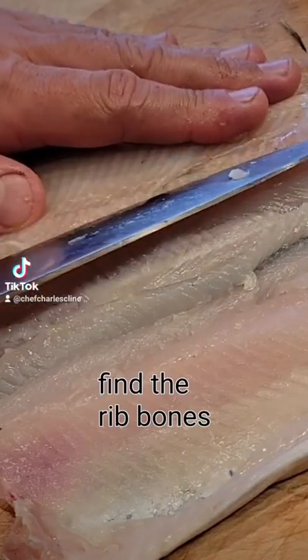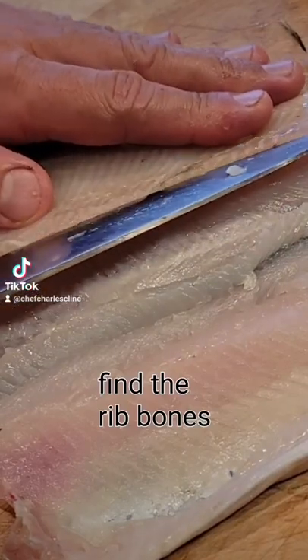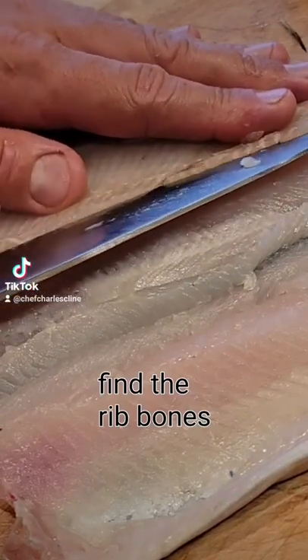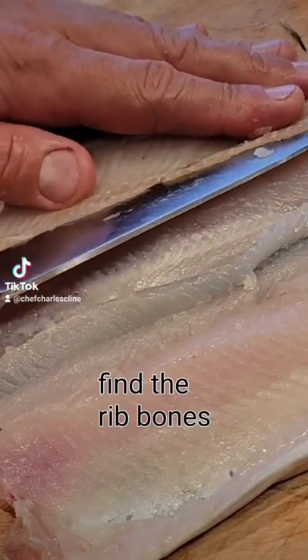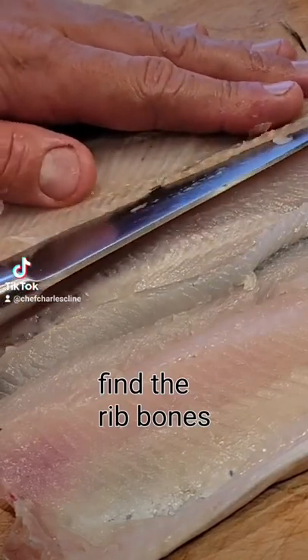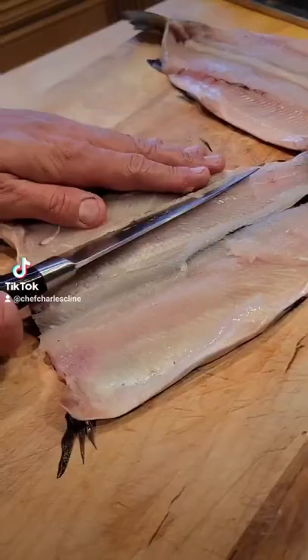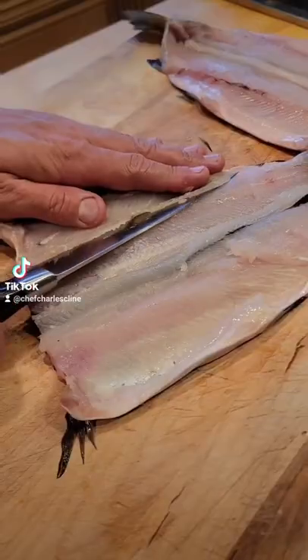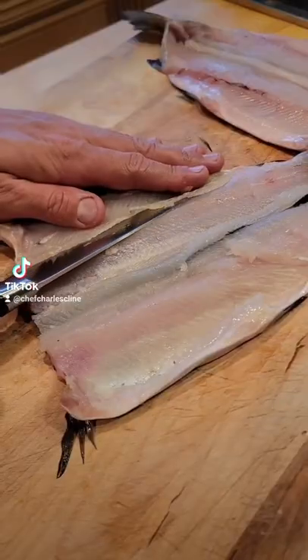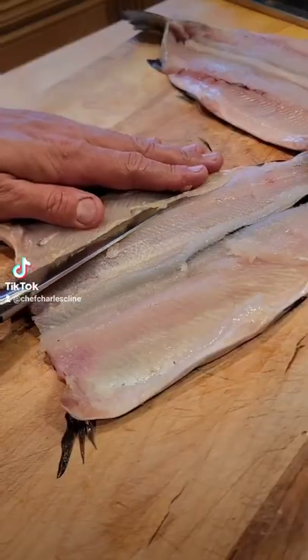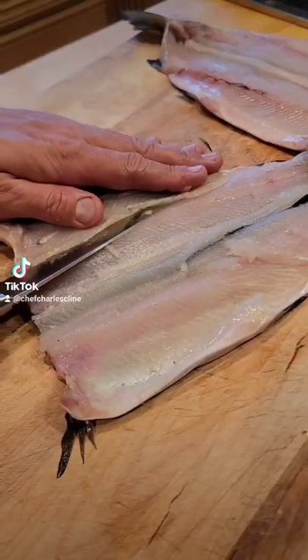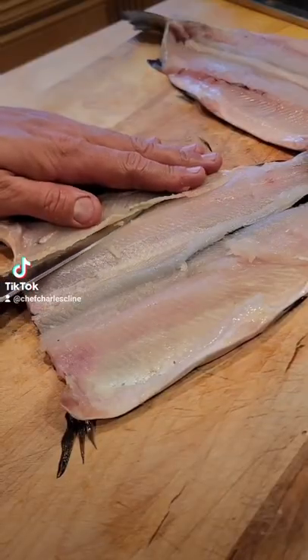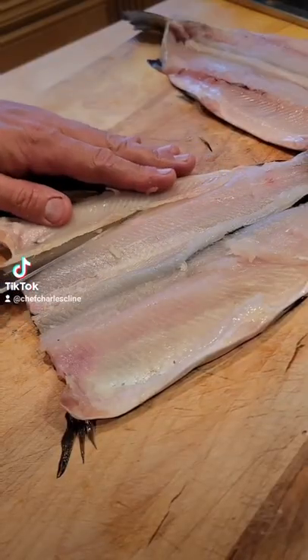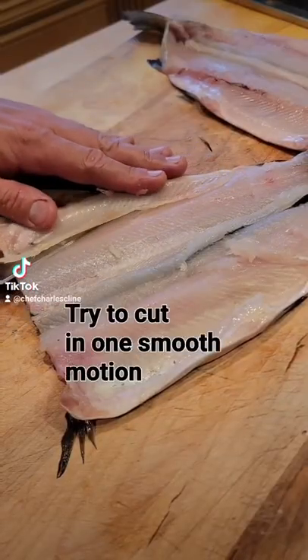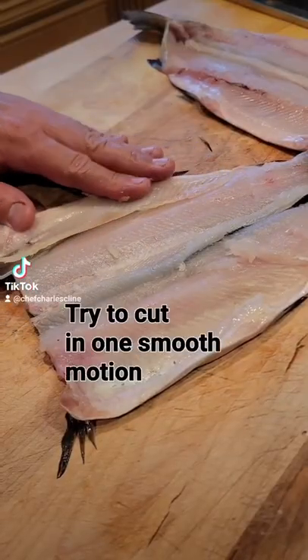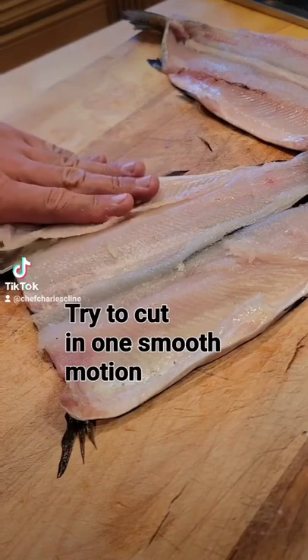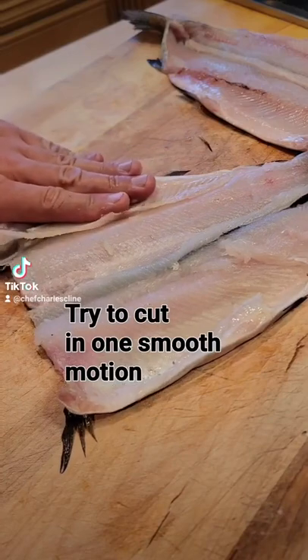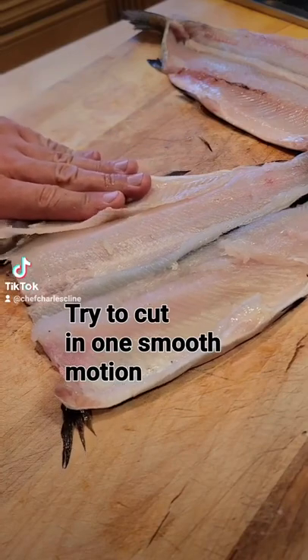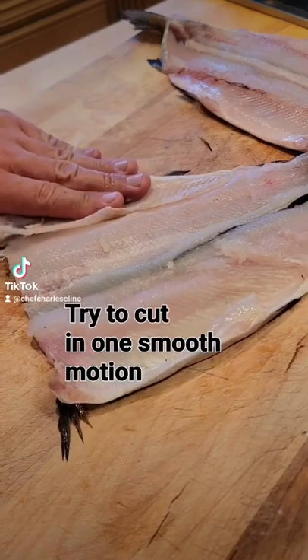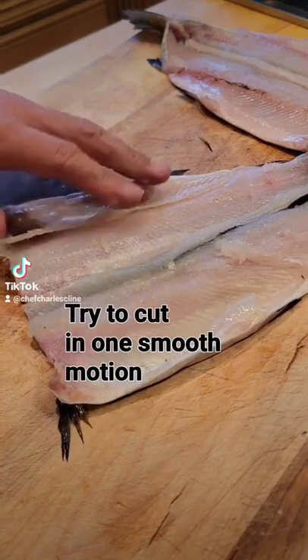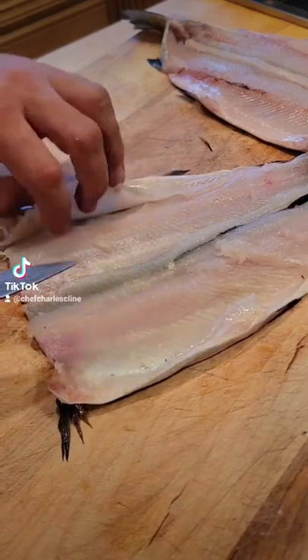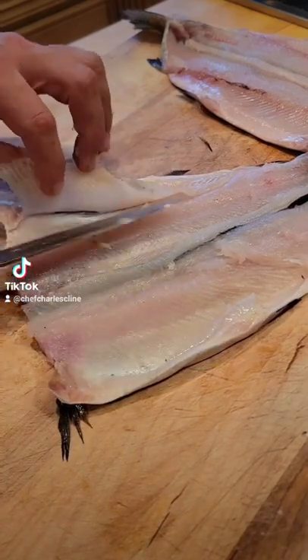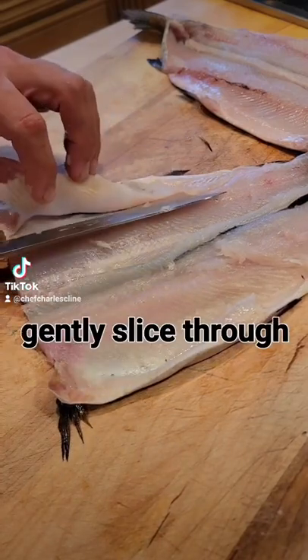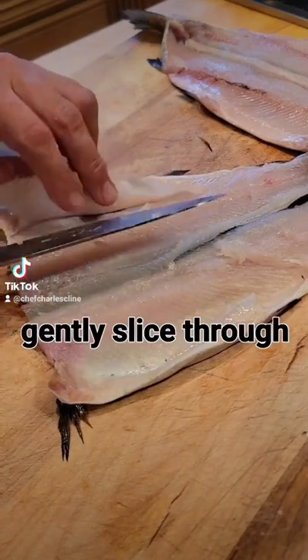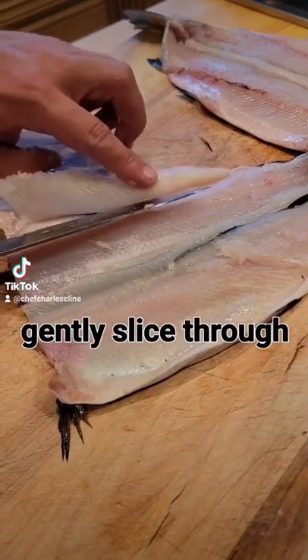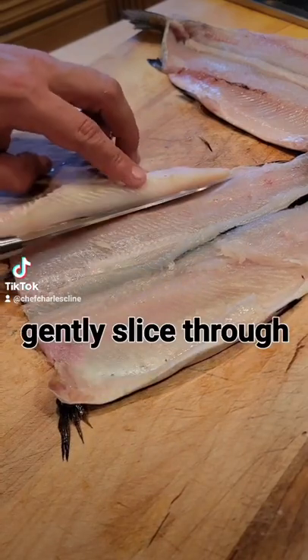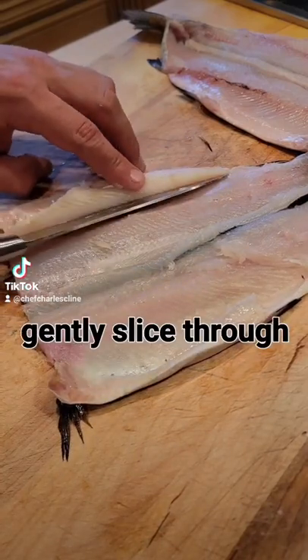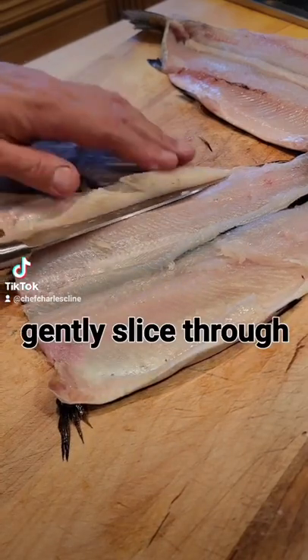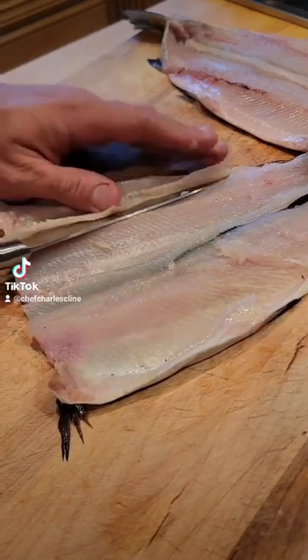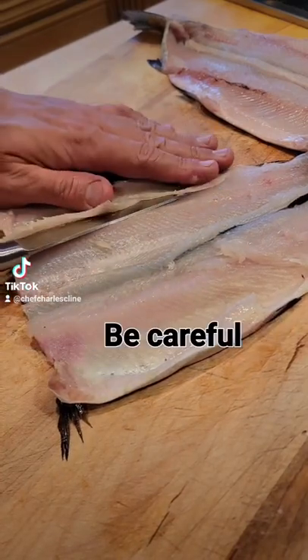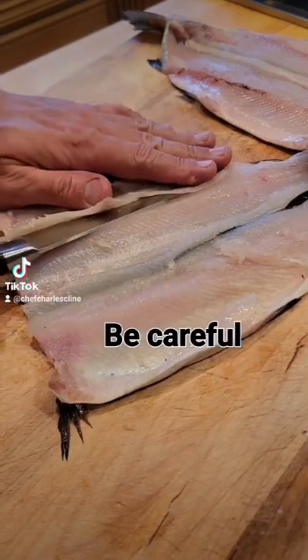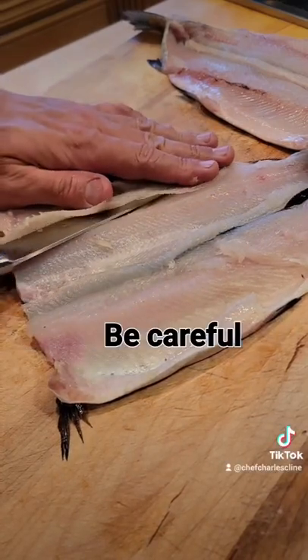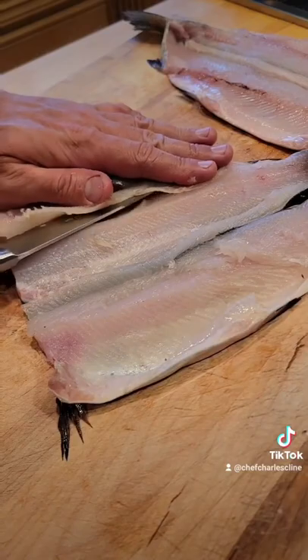I'm going to use that as my guide. I slice through layer by layer, trying to cut in one smooth motion, gently slicing through very carefully.